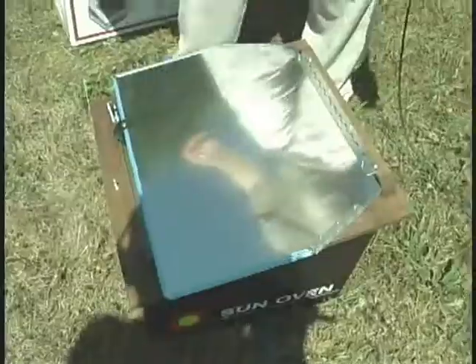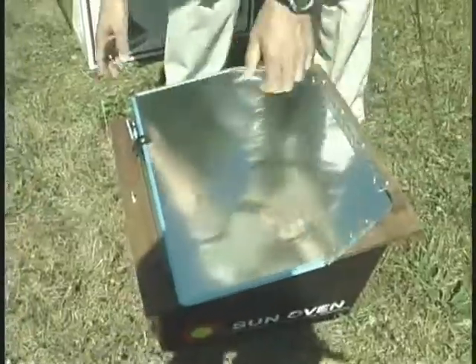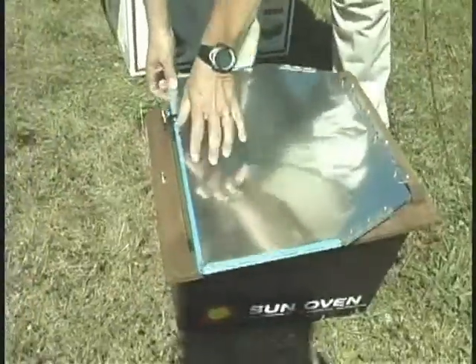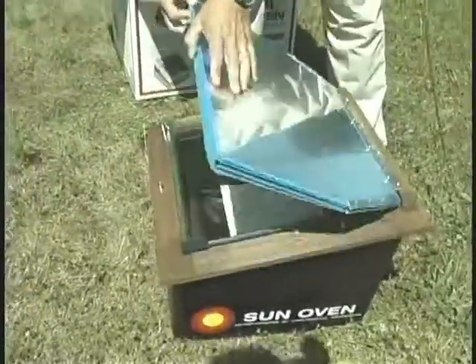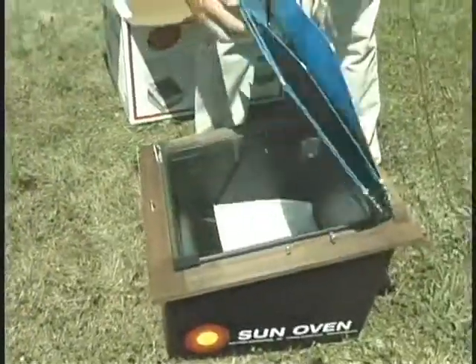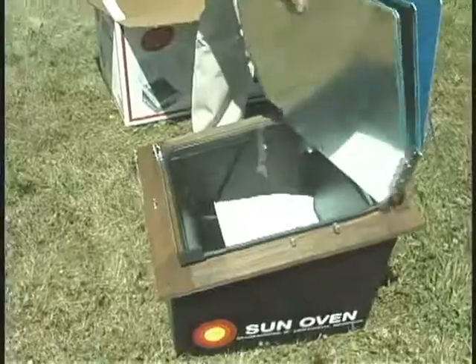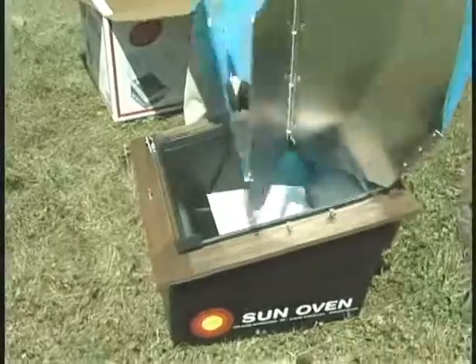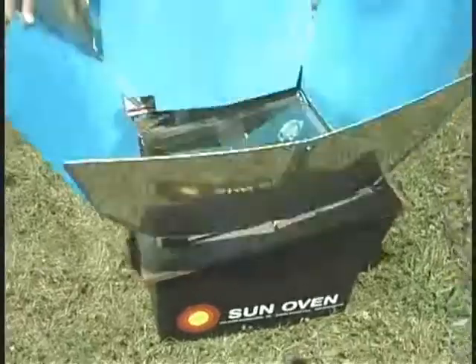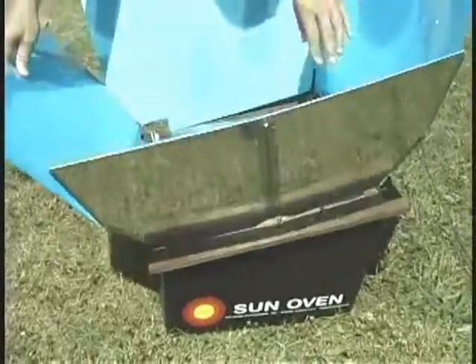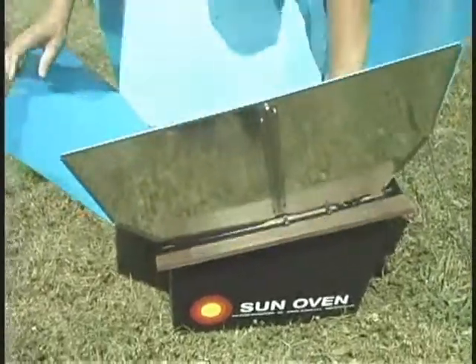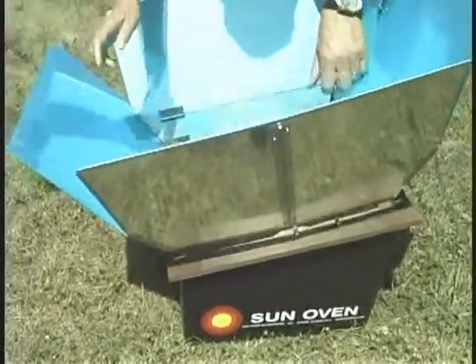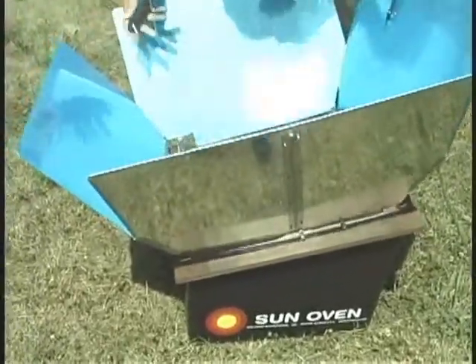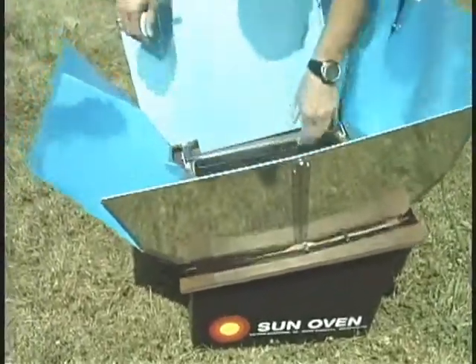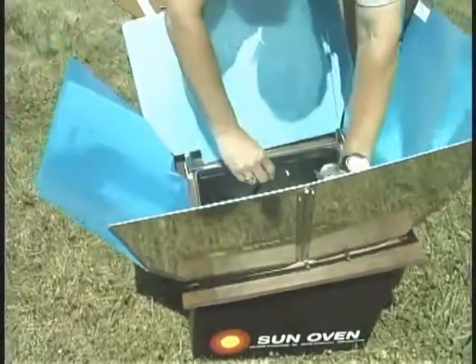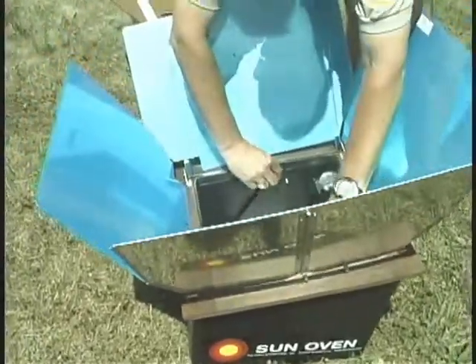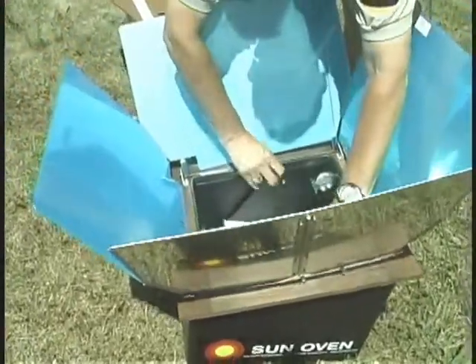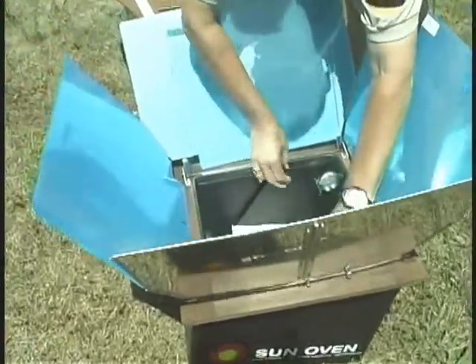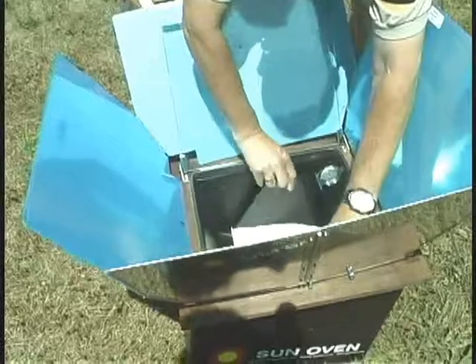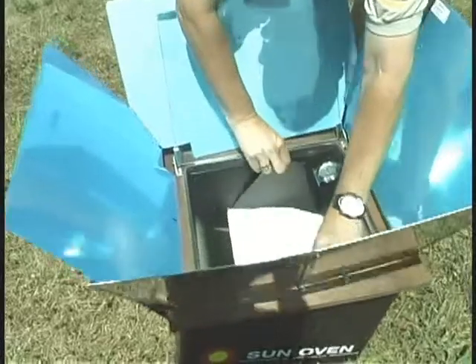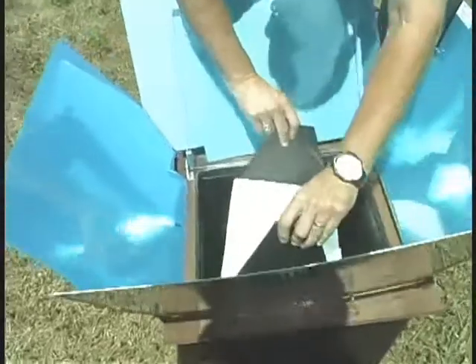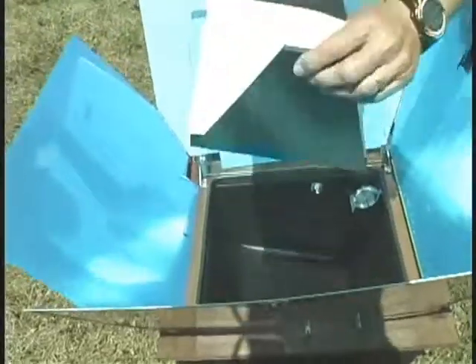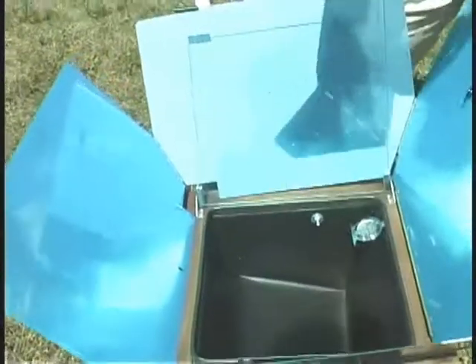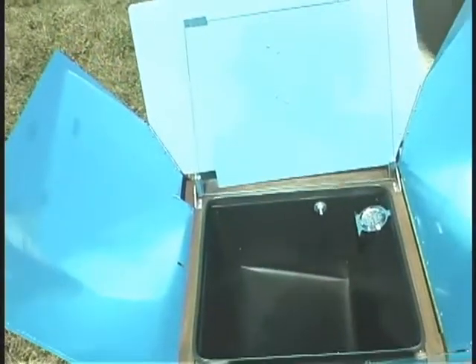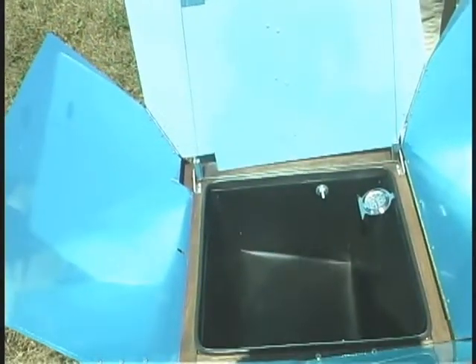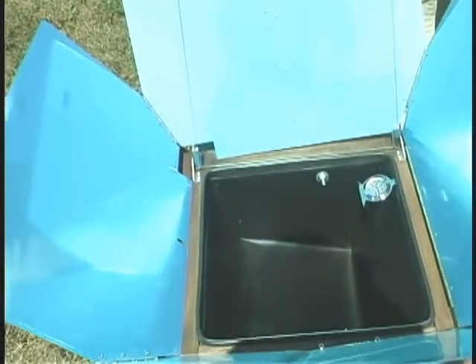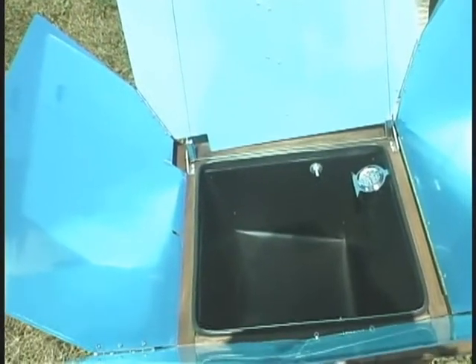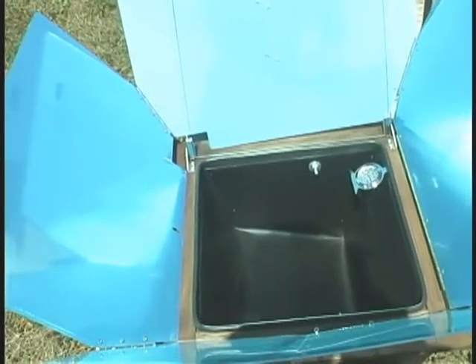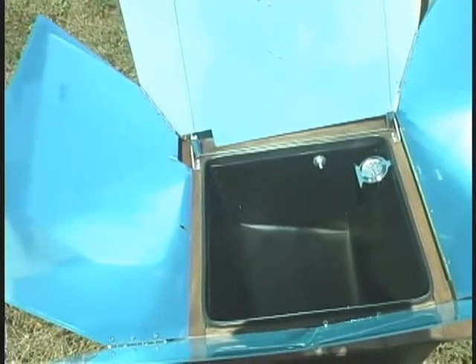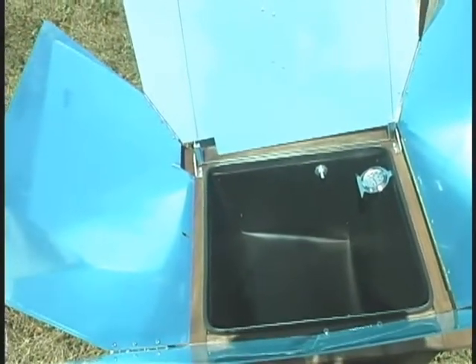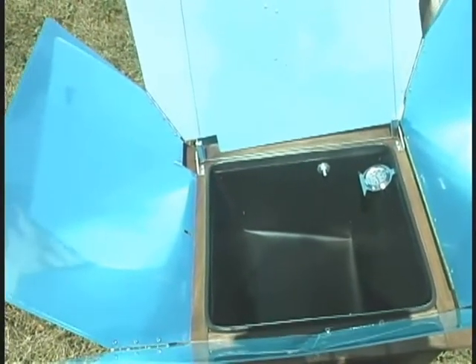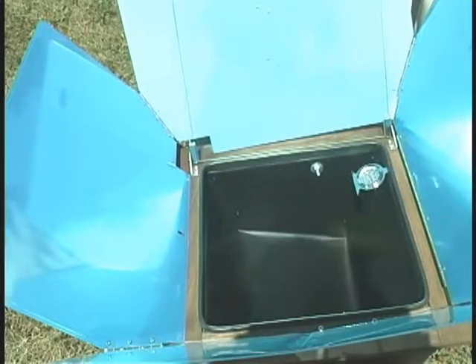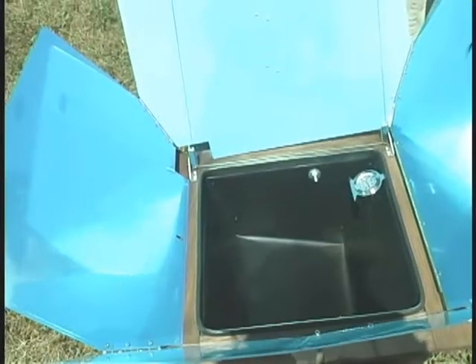When you remove it from the box you just want to open it up and initially take any packing materials out of the inside so they can be discarded.